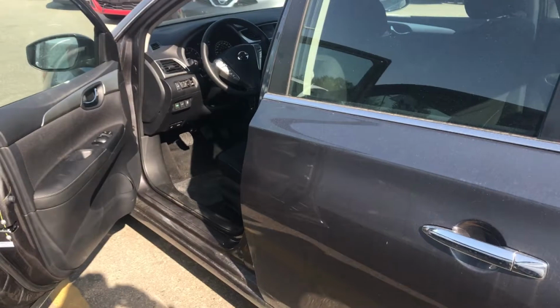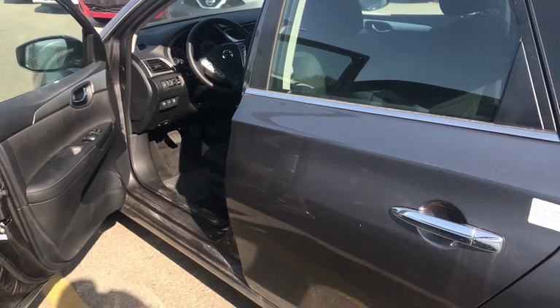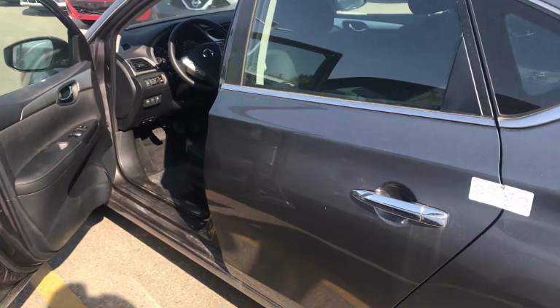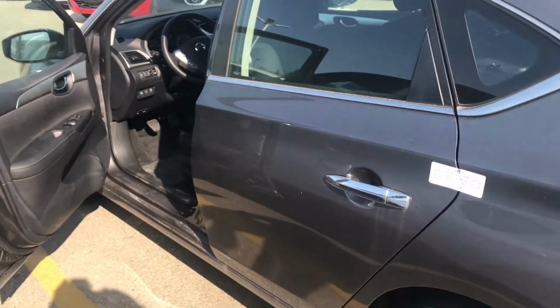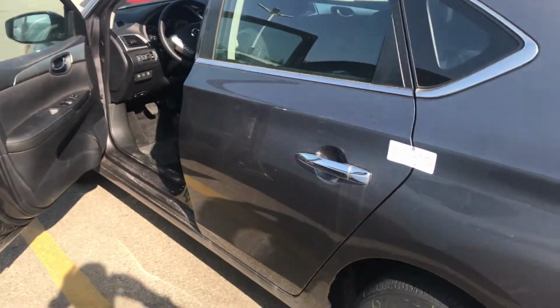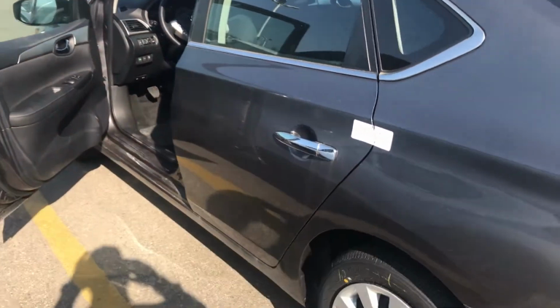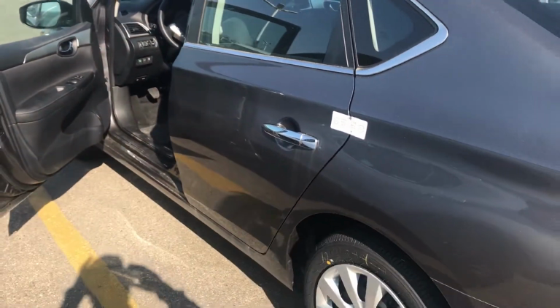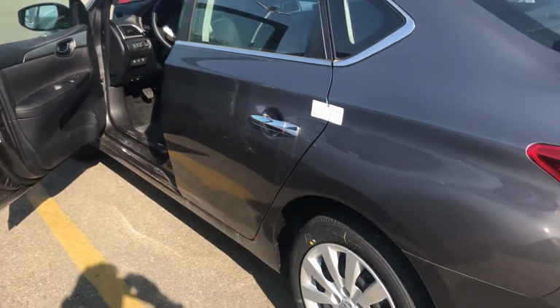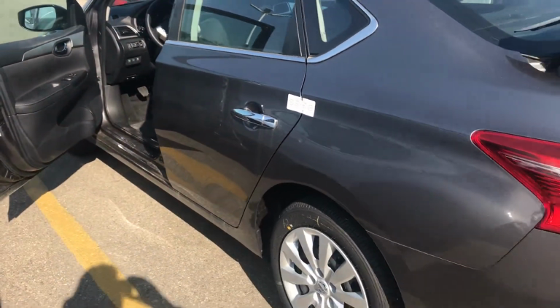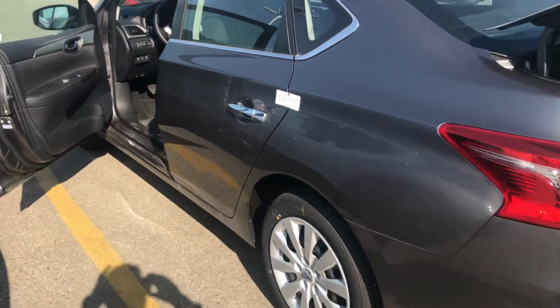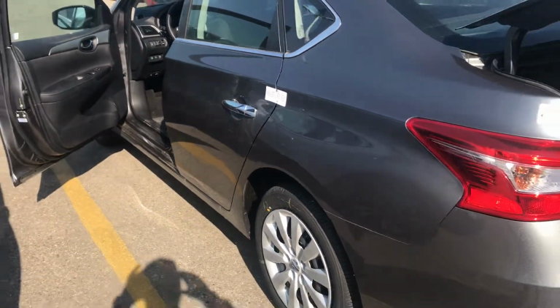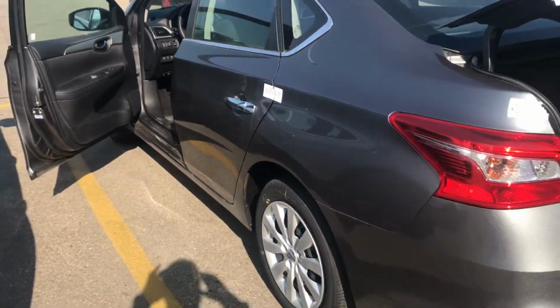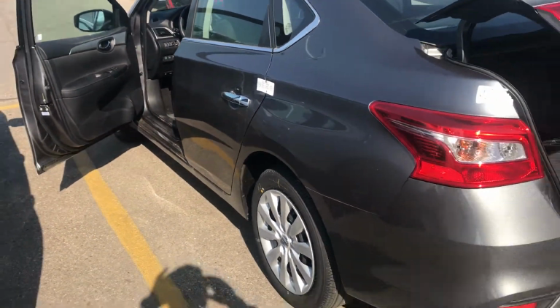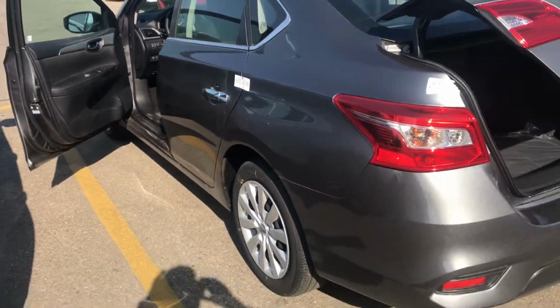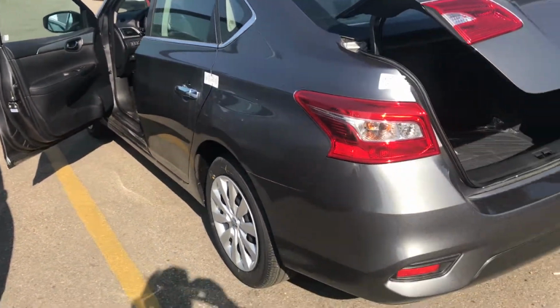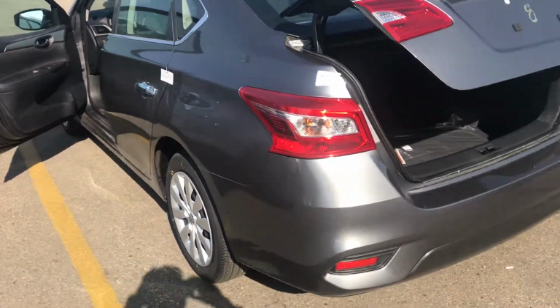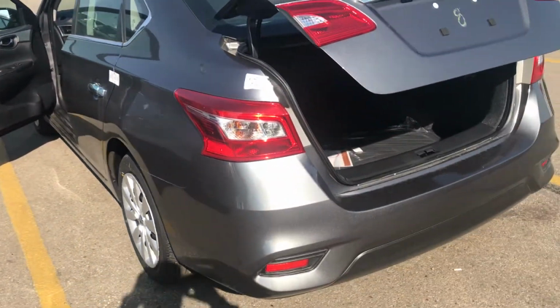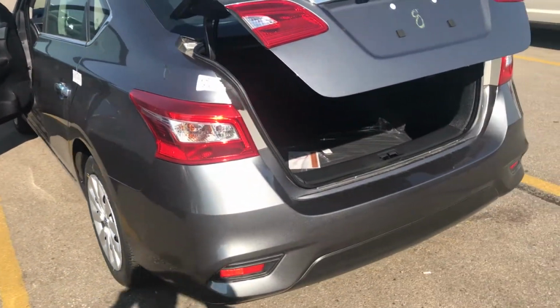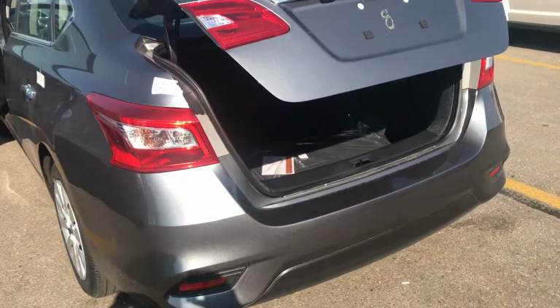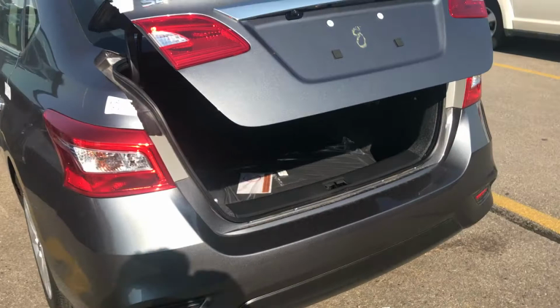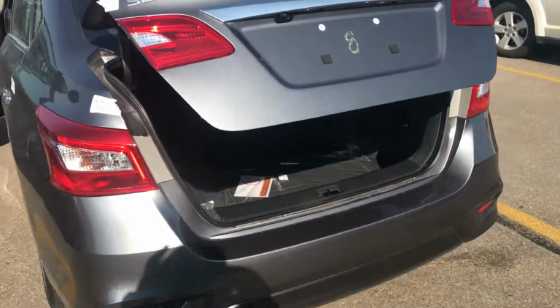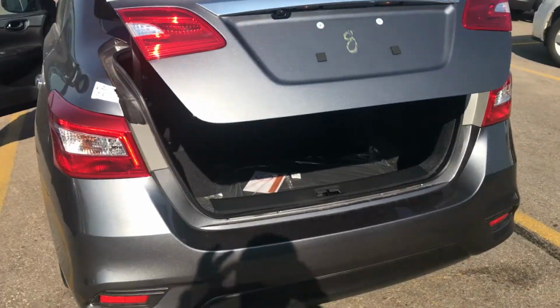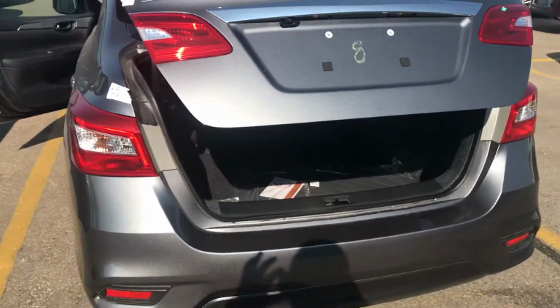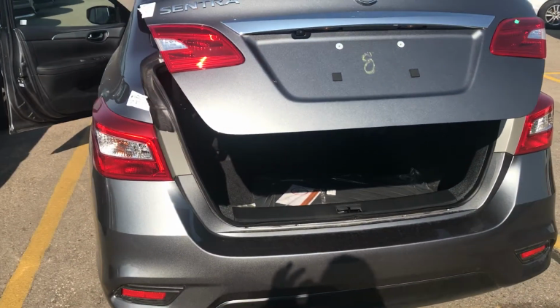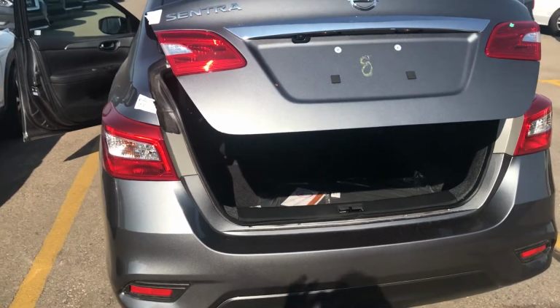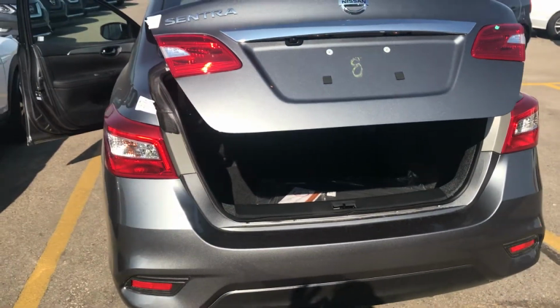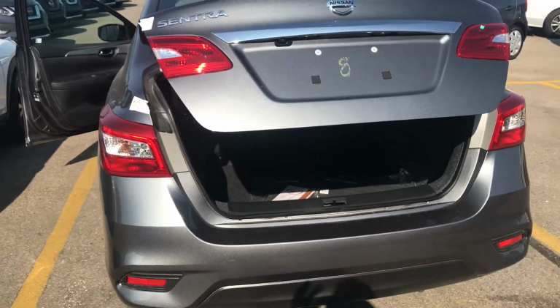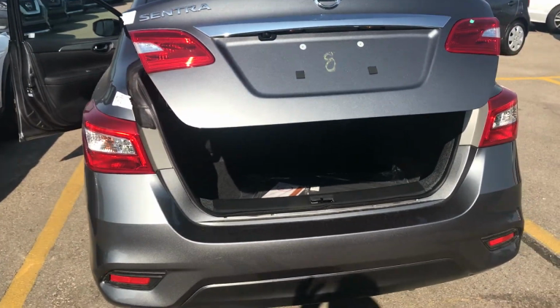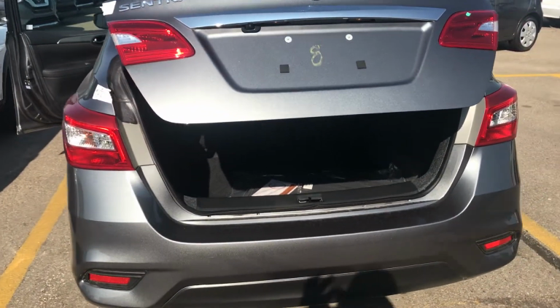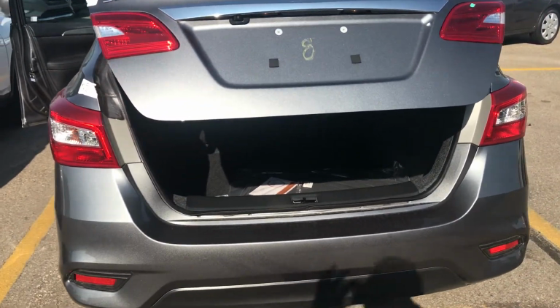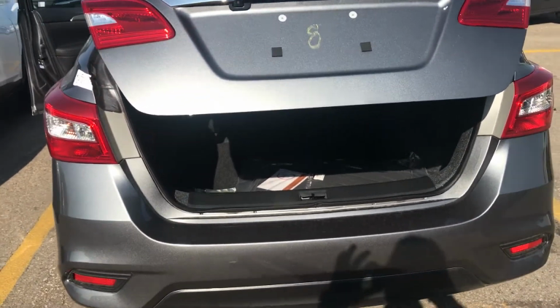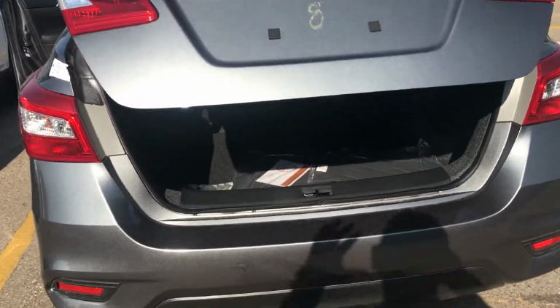Here's a side look at the Sentra. Coming to the back of the vehicle — nice and spacious trunk.